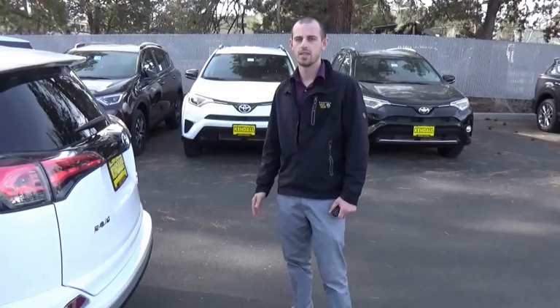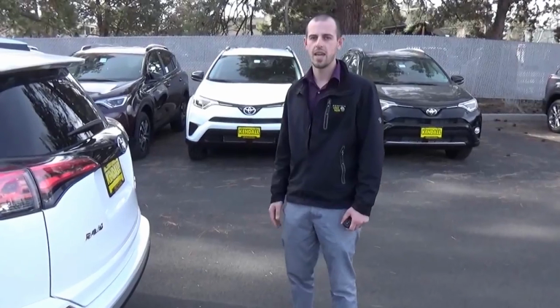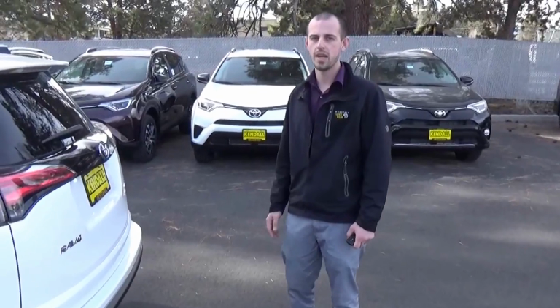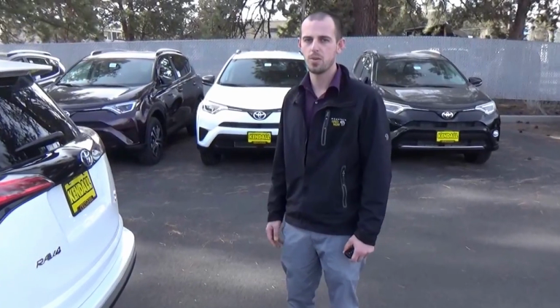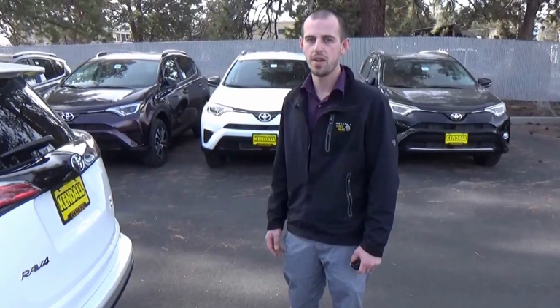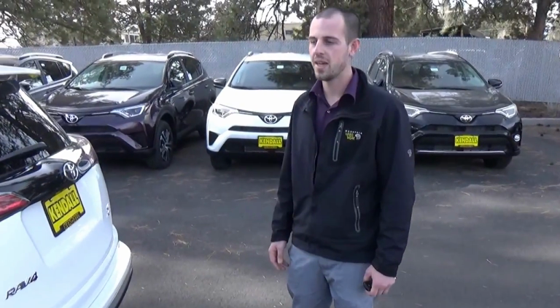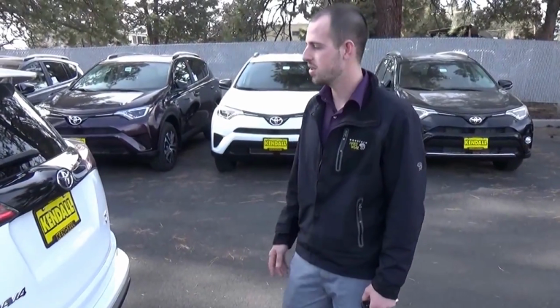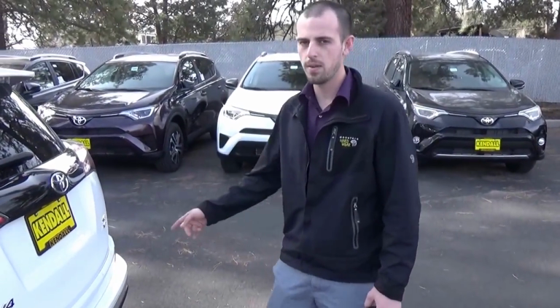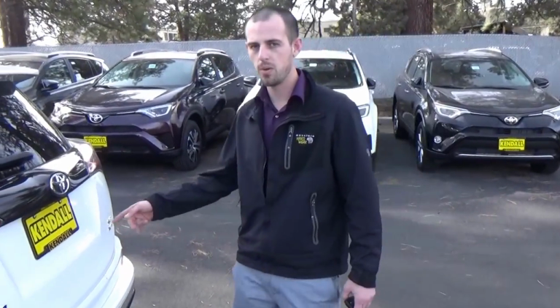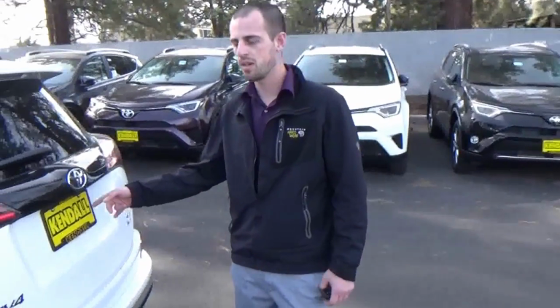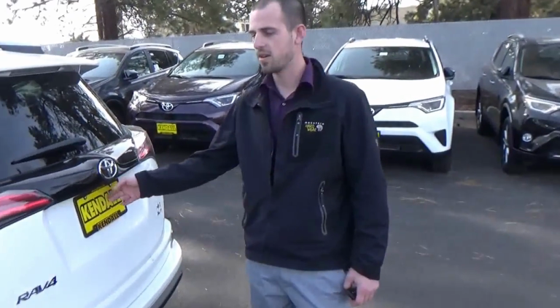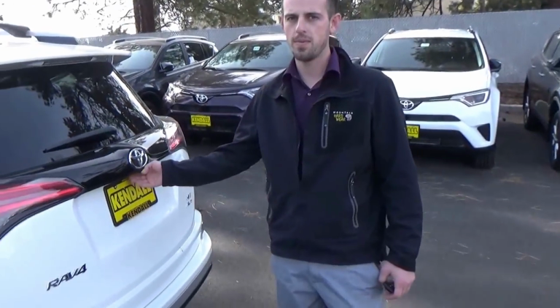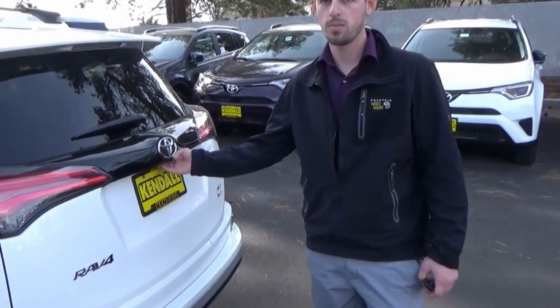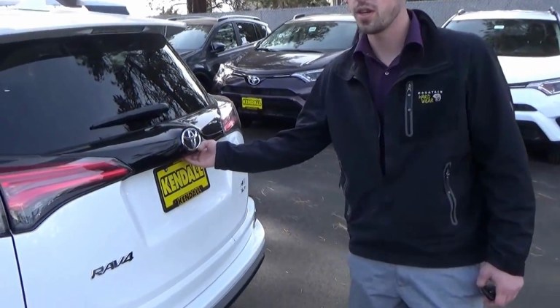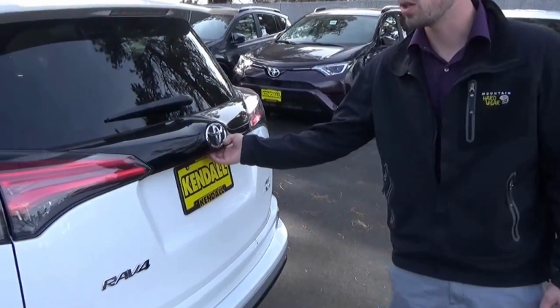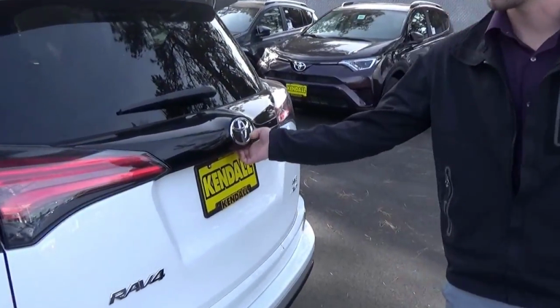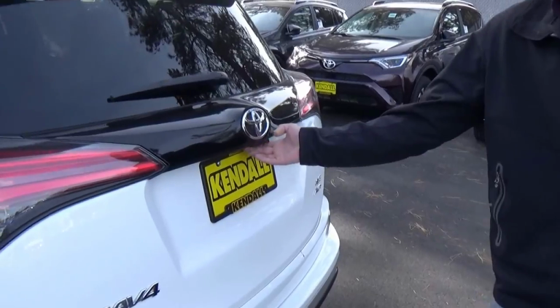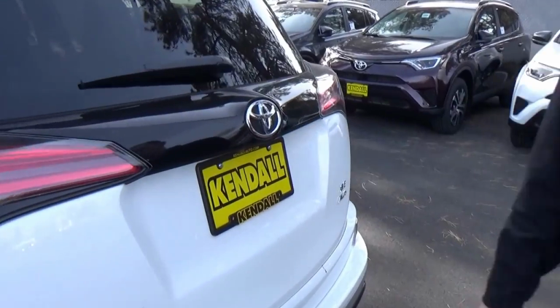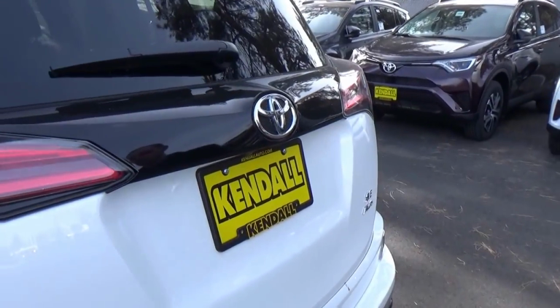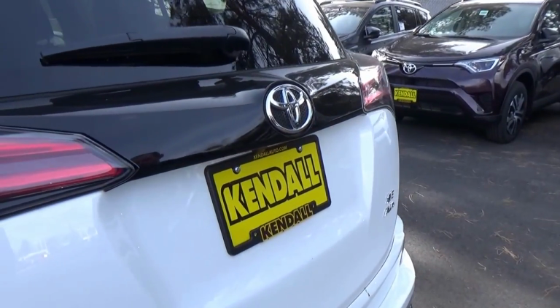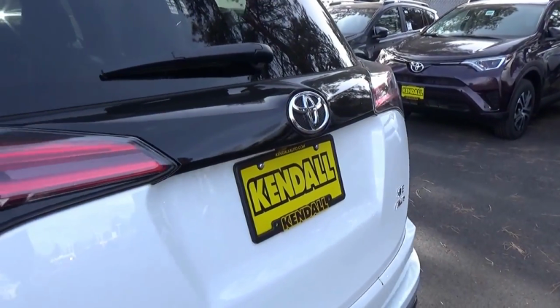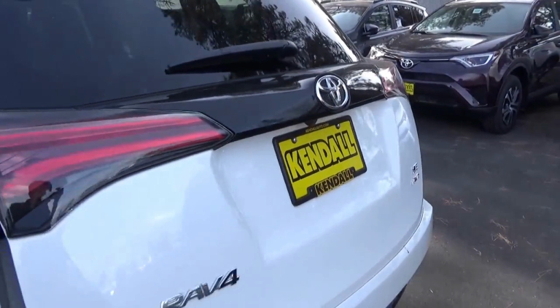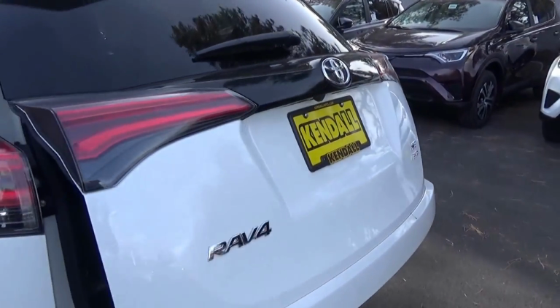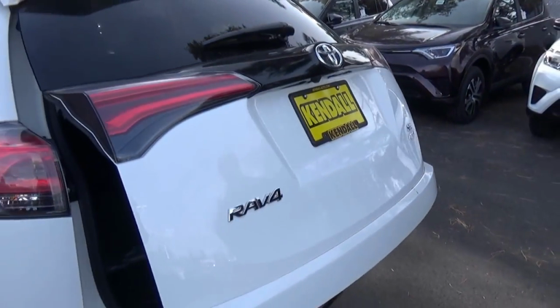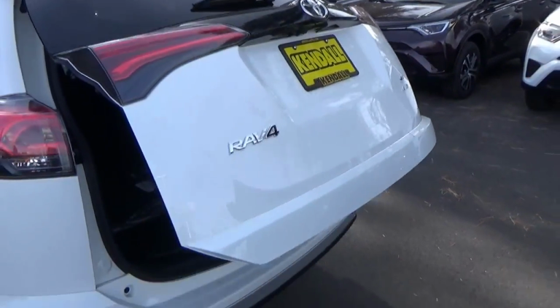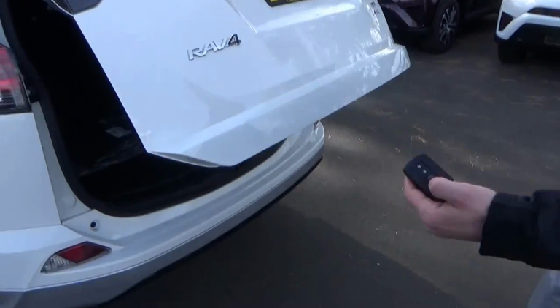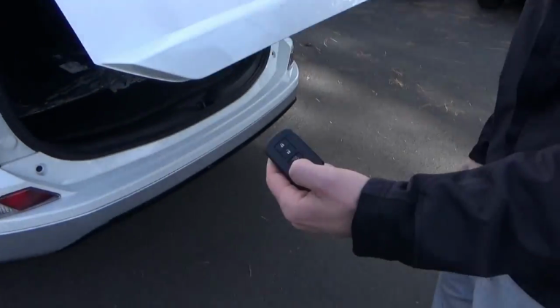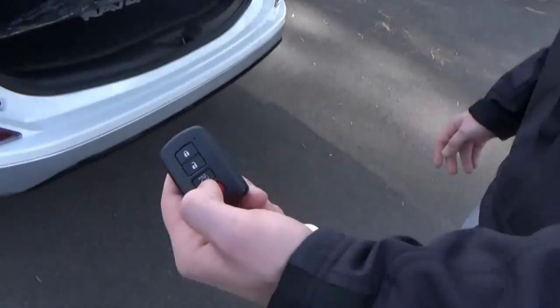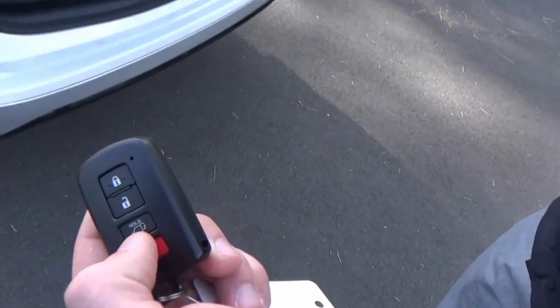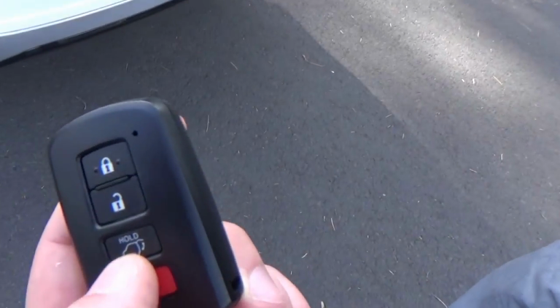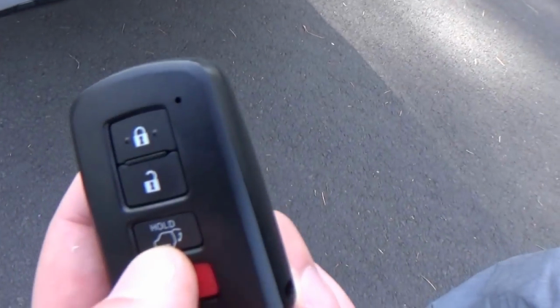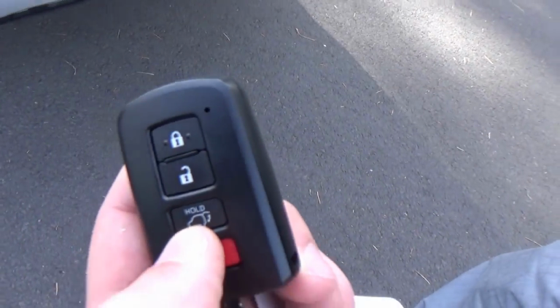Hey, this is Caden over at Kendall Toyota Bend. If you have a power rear lift gate on your RAV4, you know it's just a one-touch to open the rear hatch. You also can press and hold the button on the key fob to open that as well.